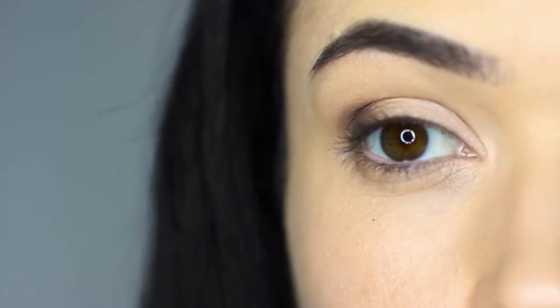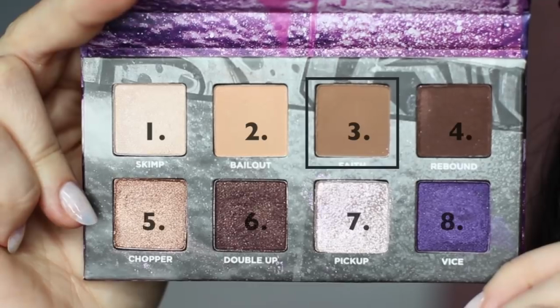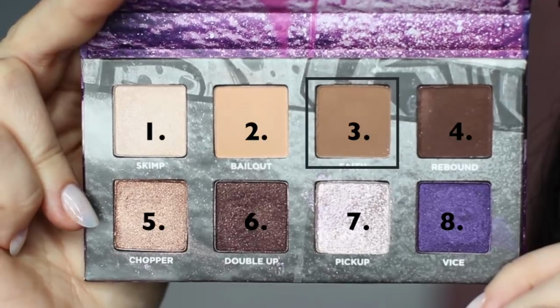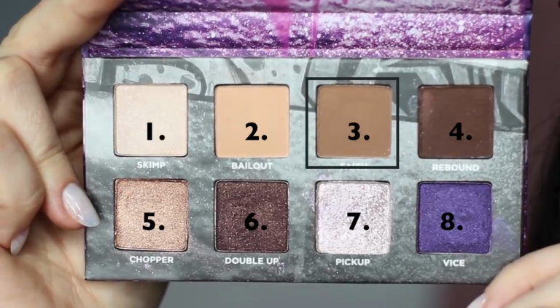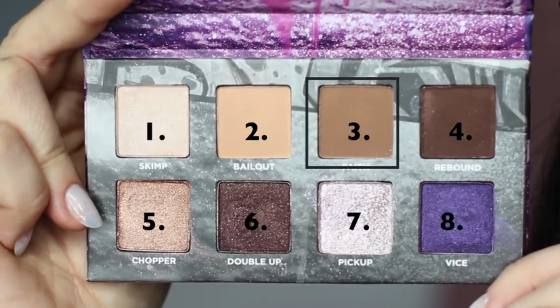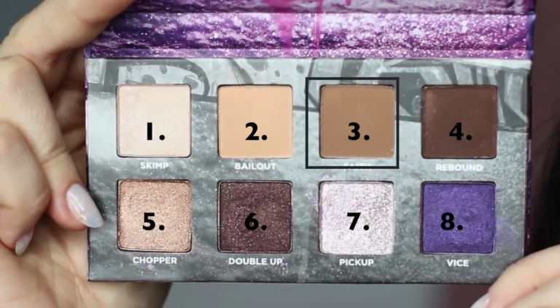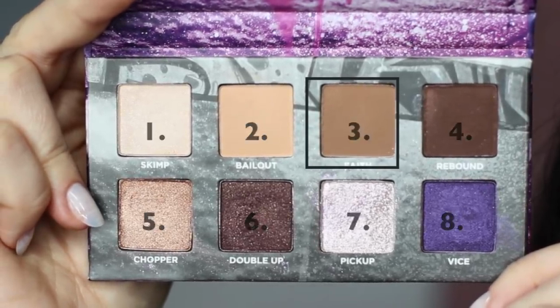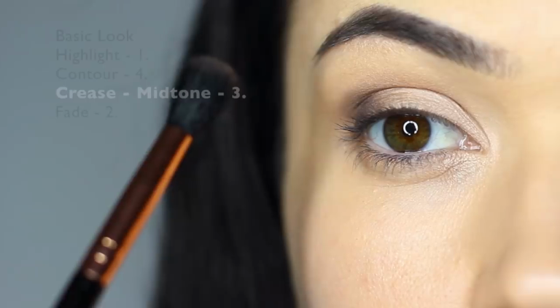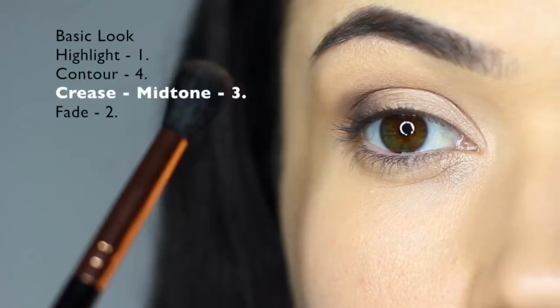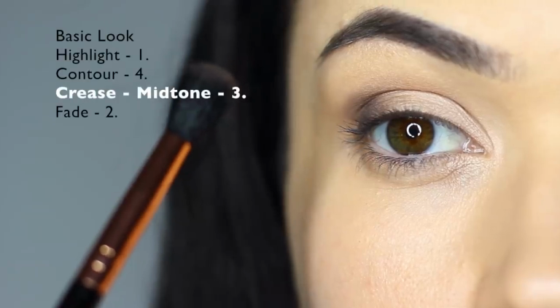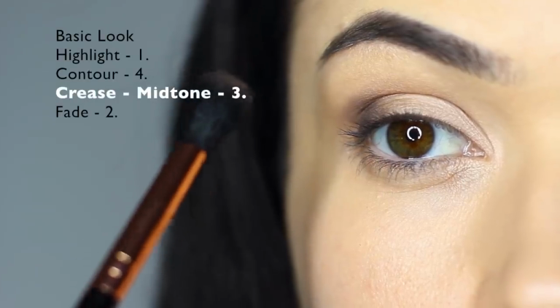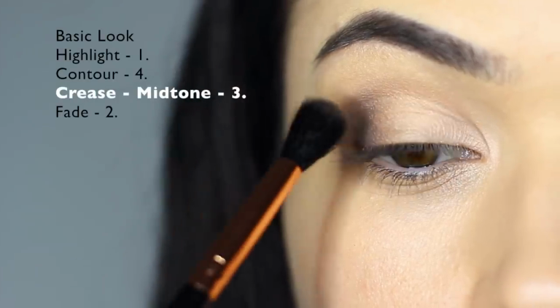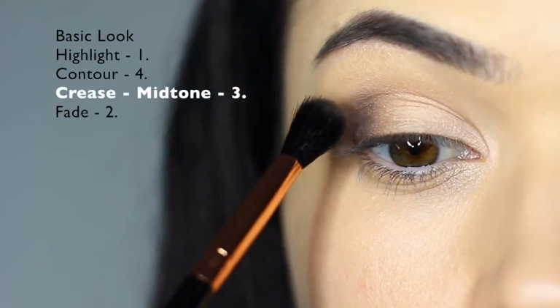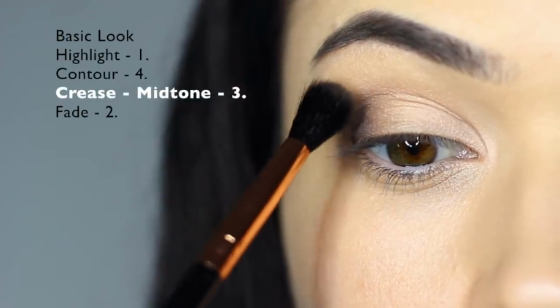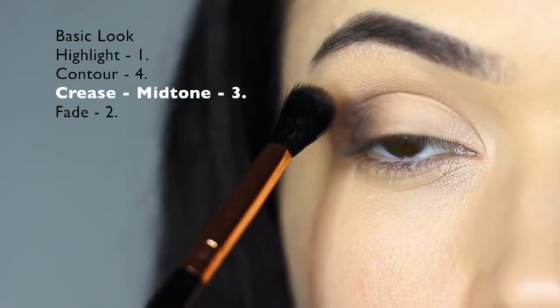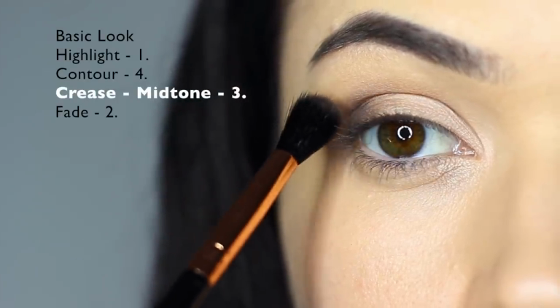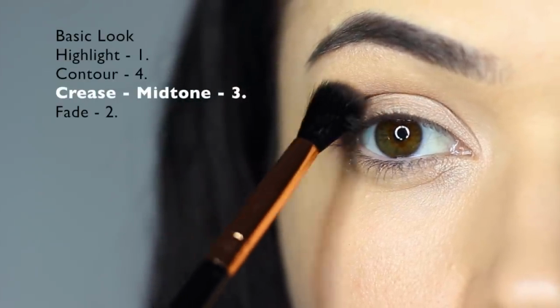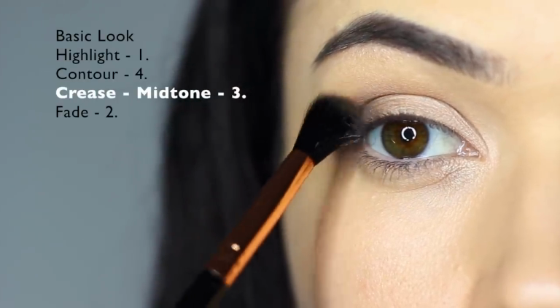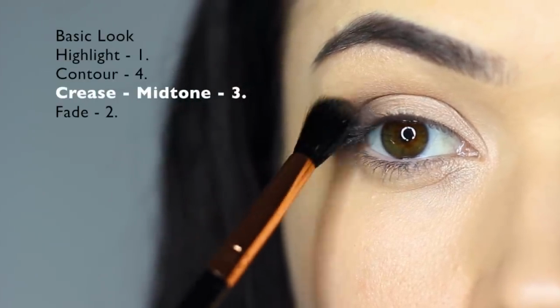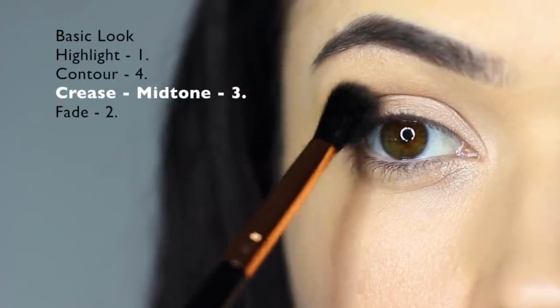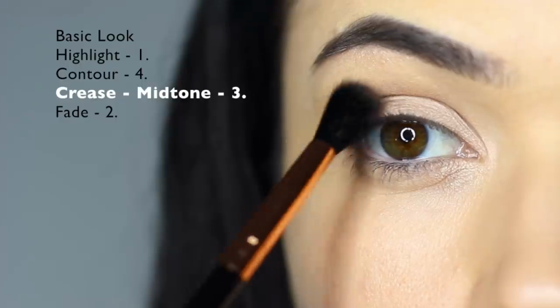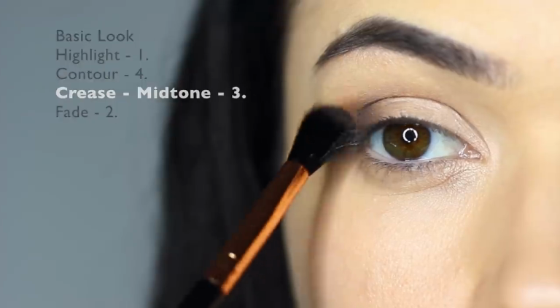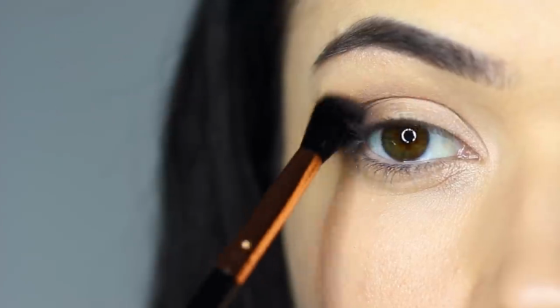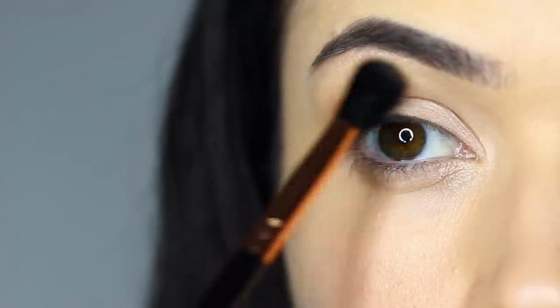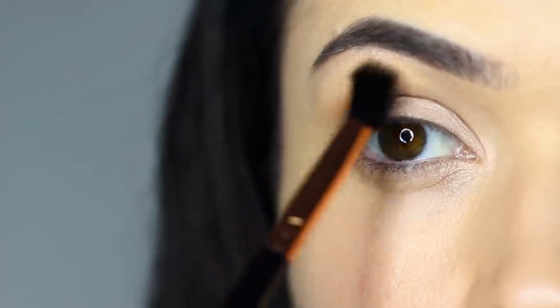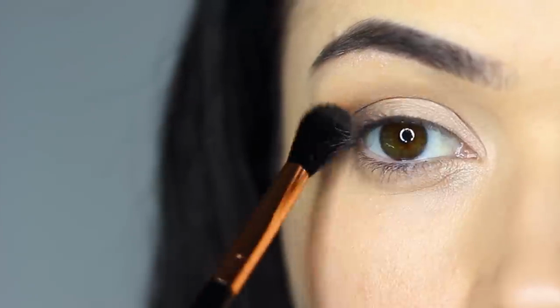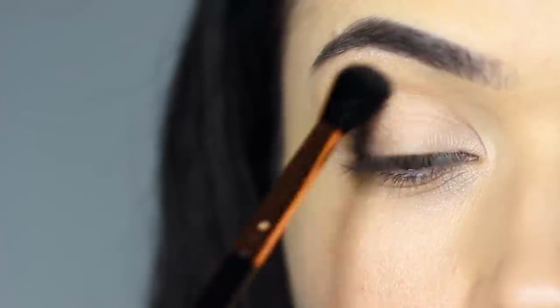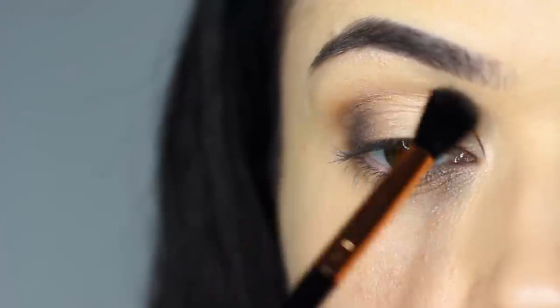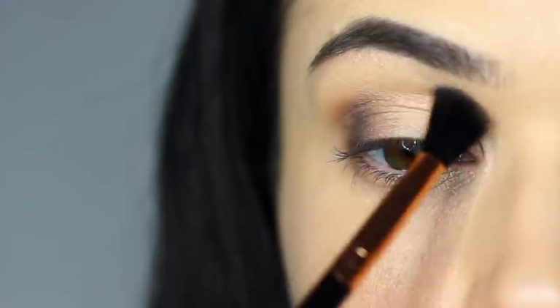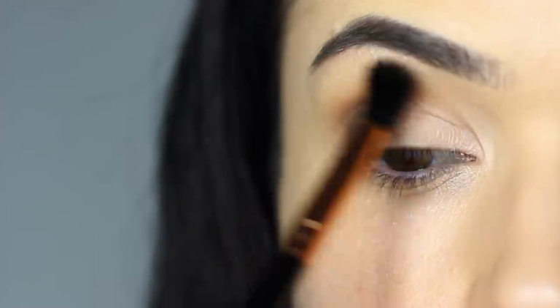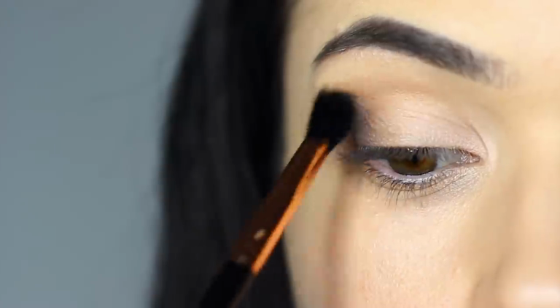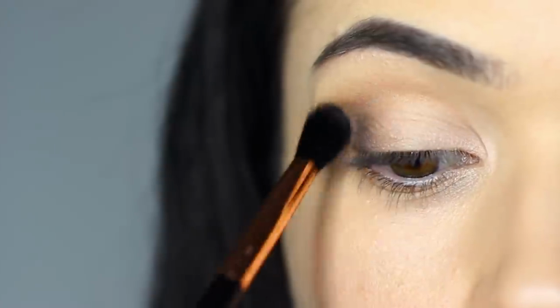Then taking shade number three, we're going to apply this right in the crease area using a blending brush. Start on the outer edge of the eye and work this over and back. I like to keep my eyes open so I can see the shape I'm creating.